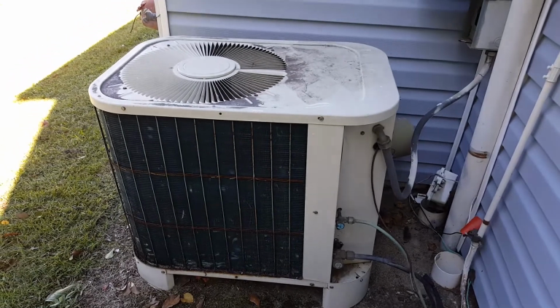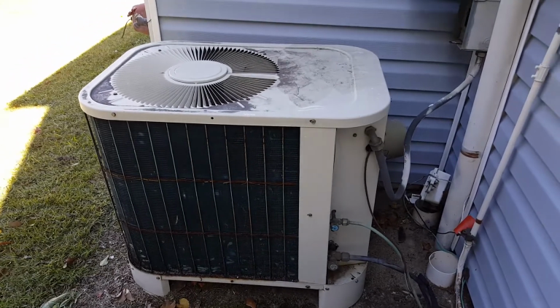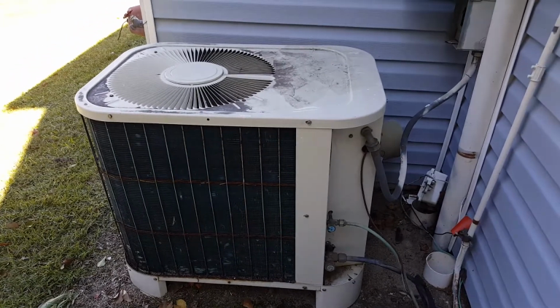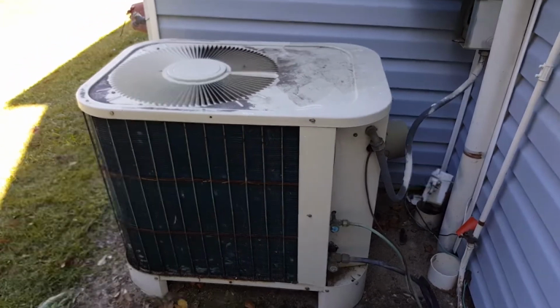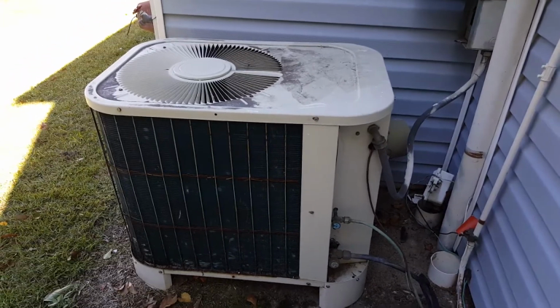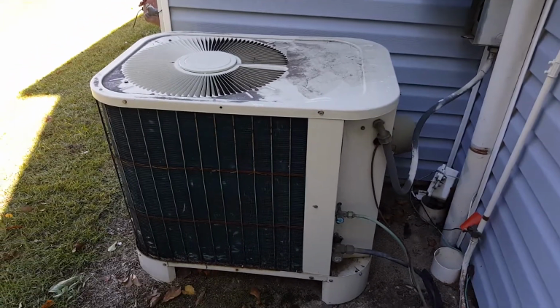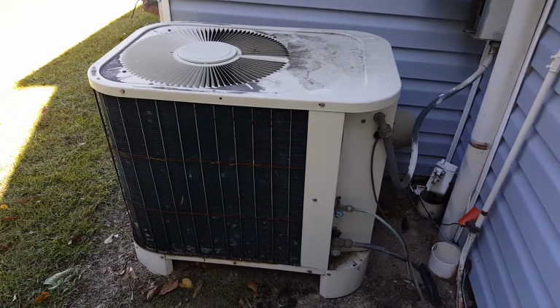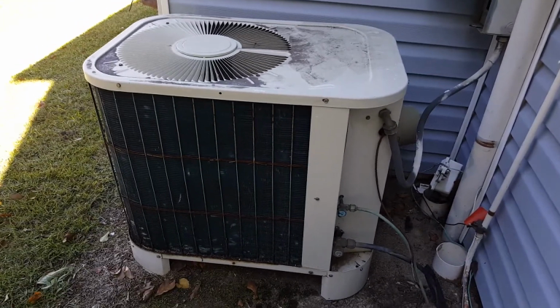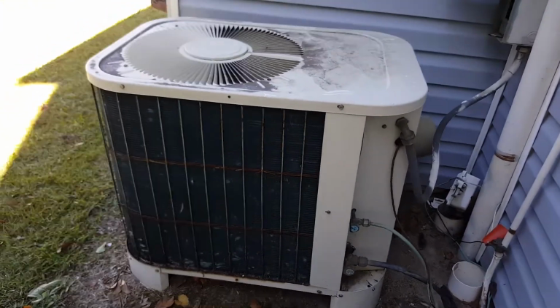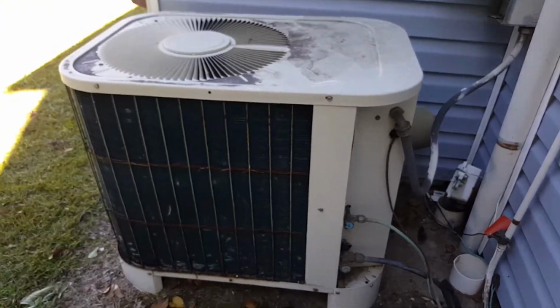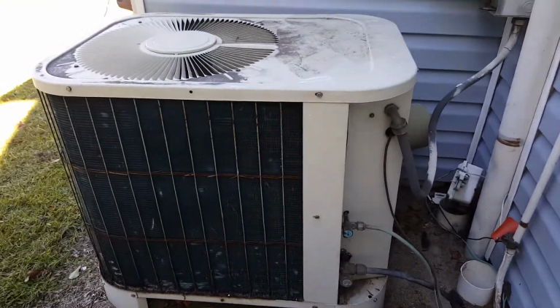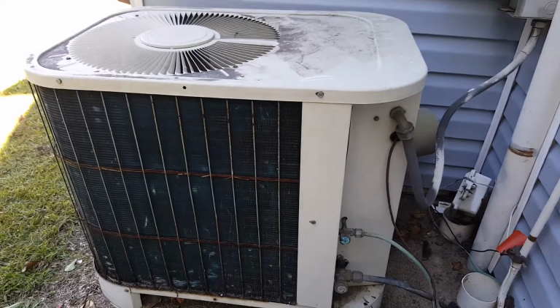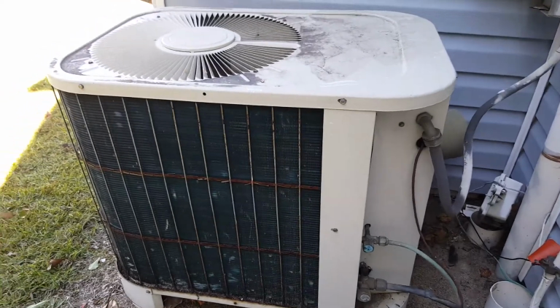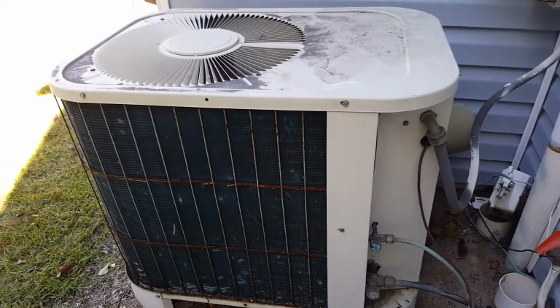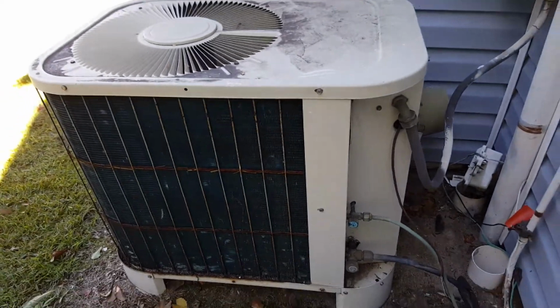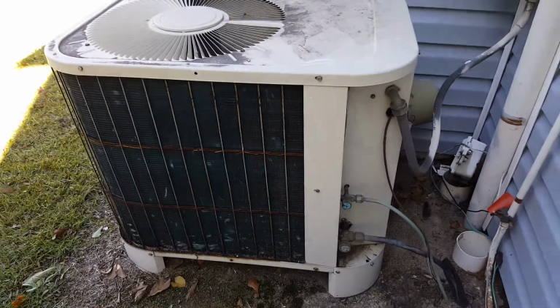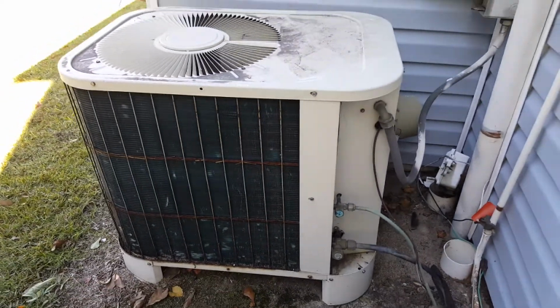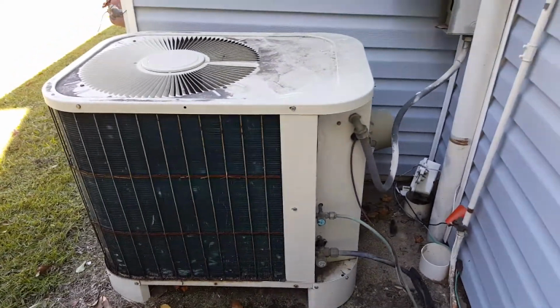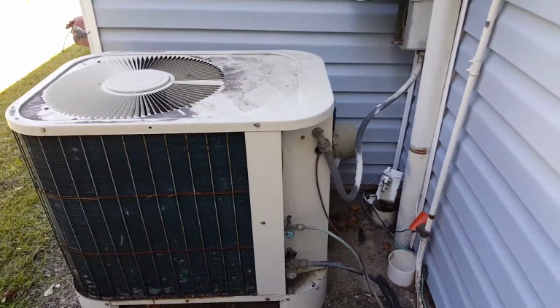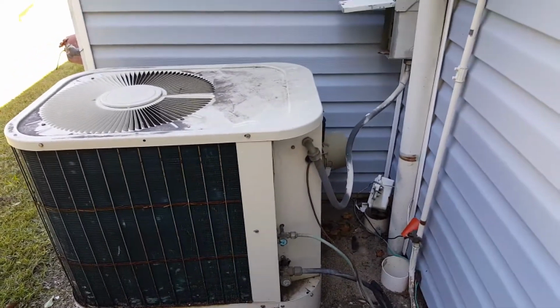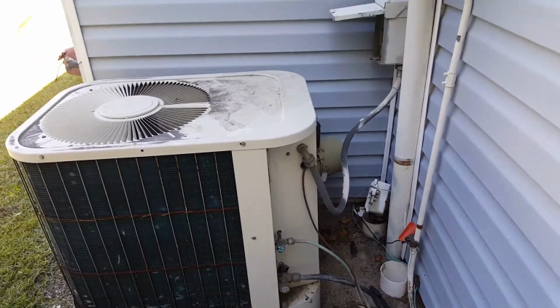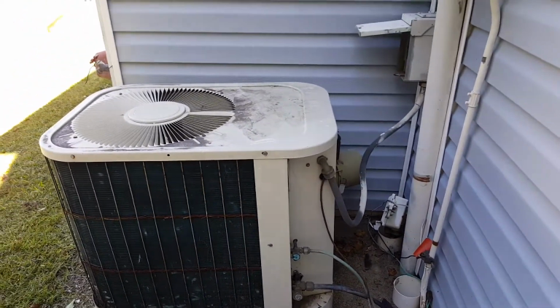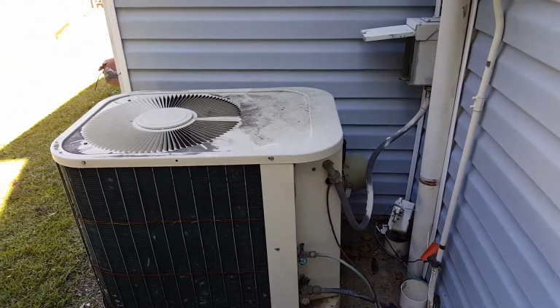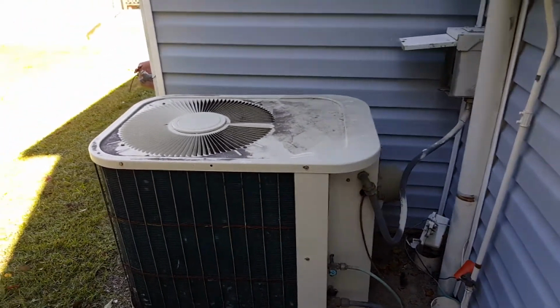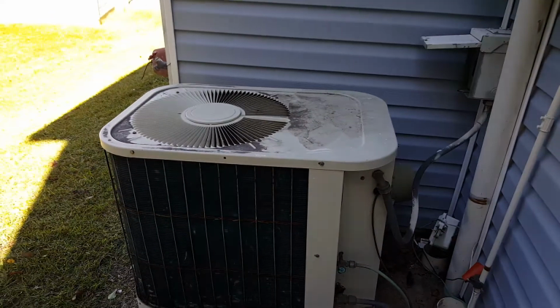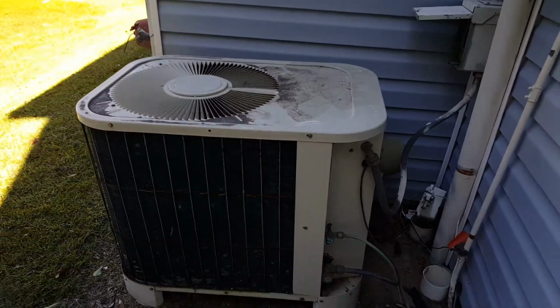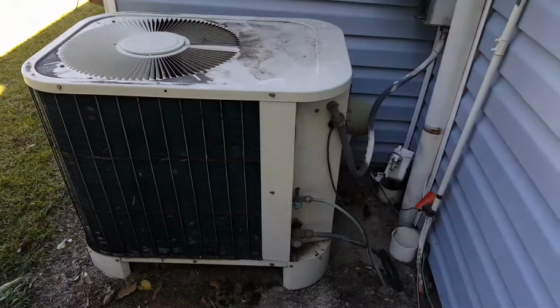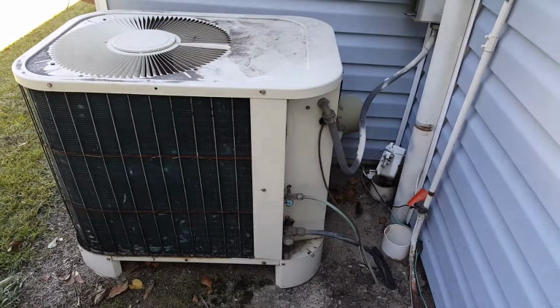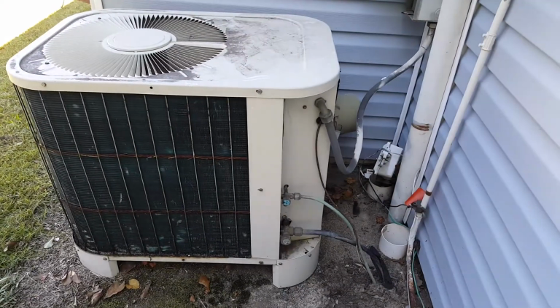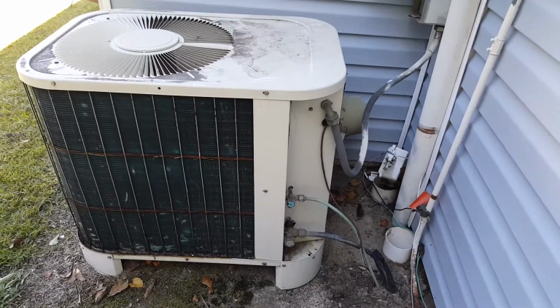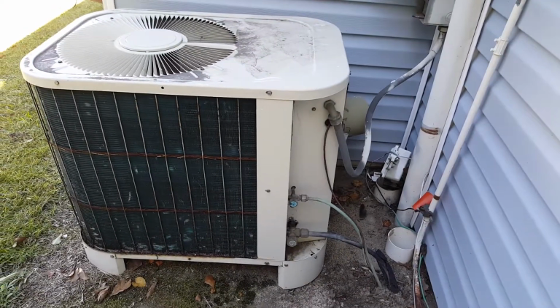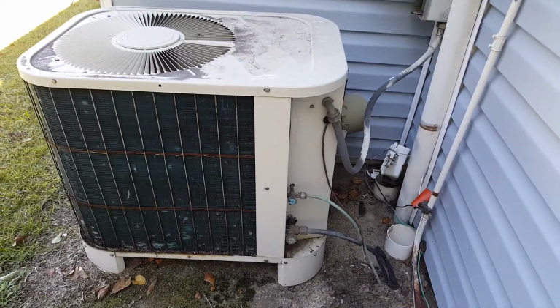I'm out here doing a maintenance on it for the heating, and this is my first time out. I wanted to just kind of share with you guys some of the stuff I run into. Thanks for watching.